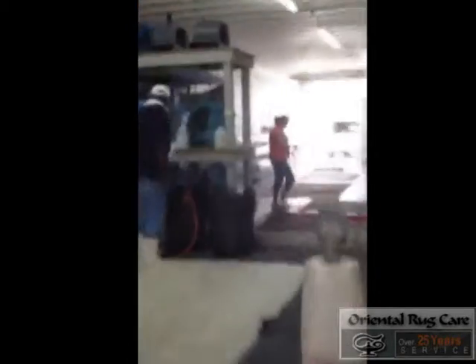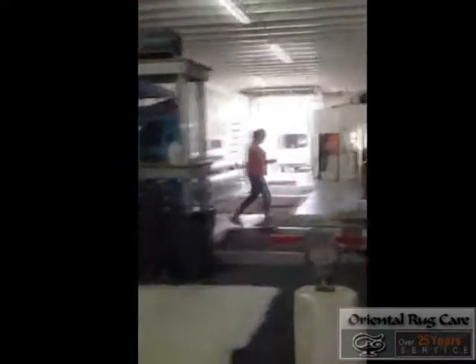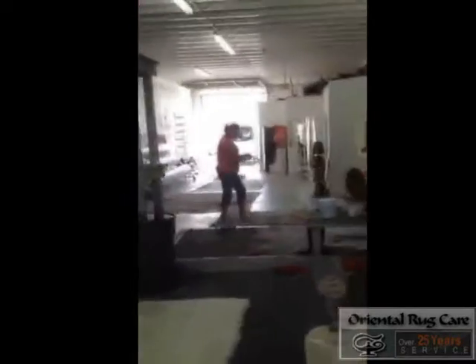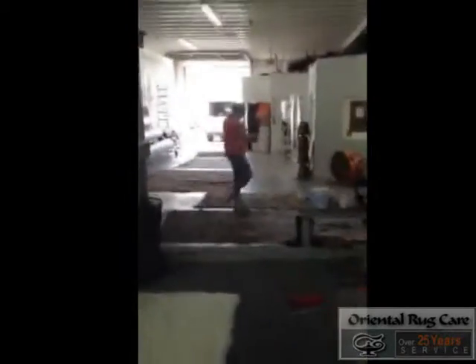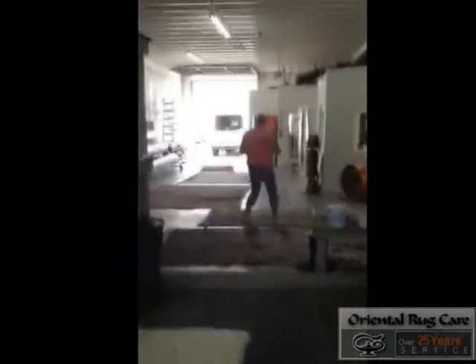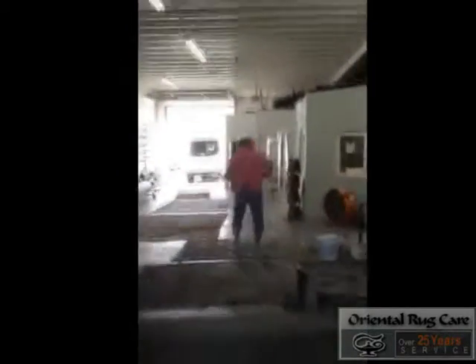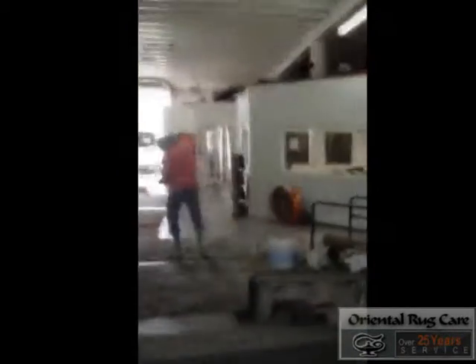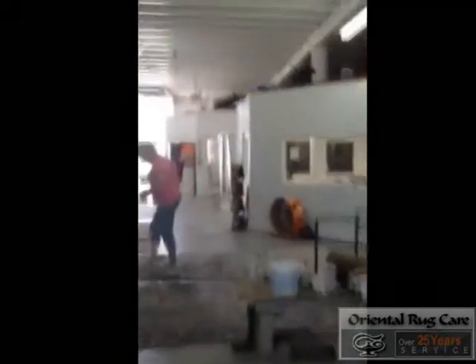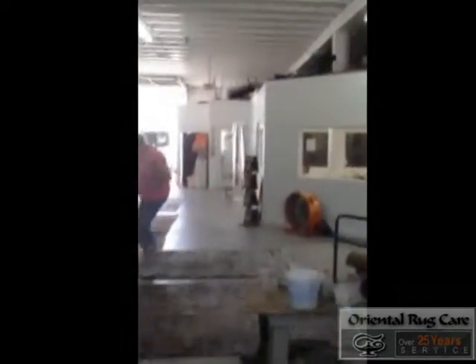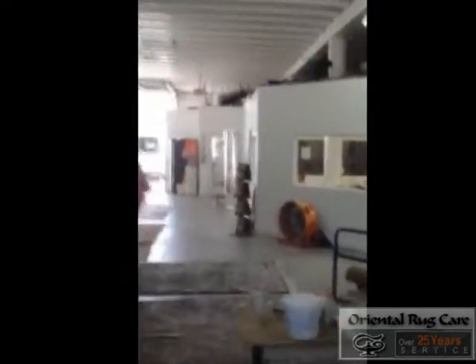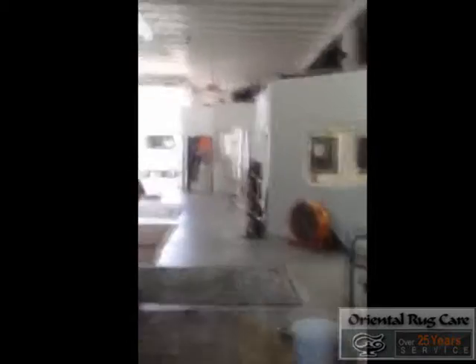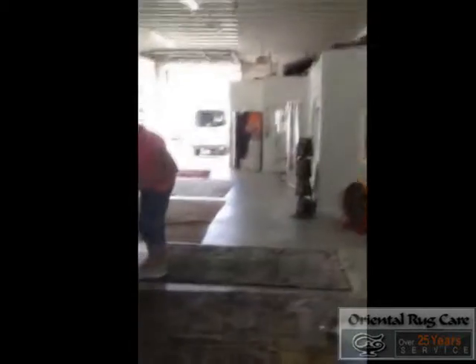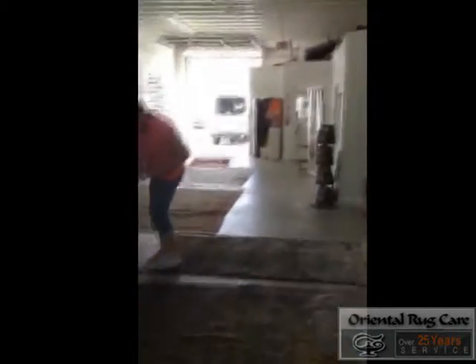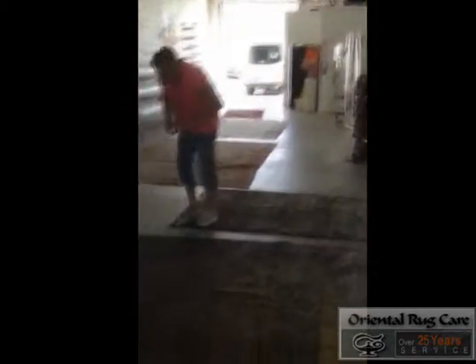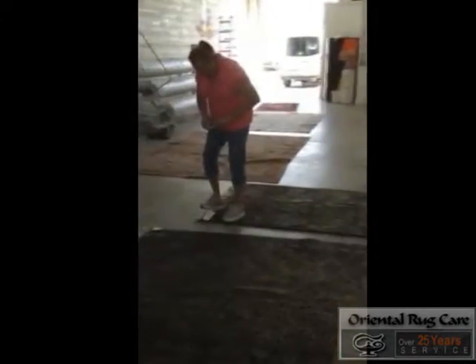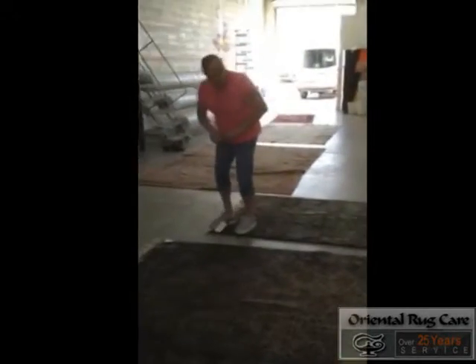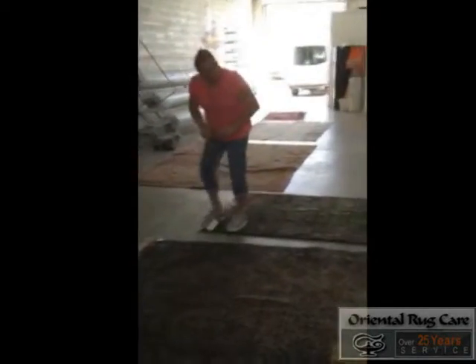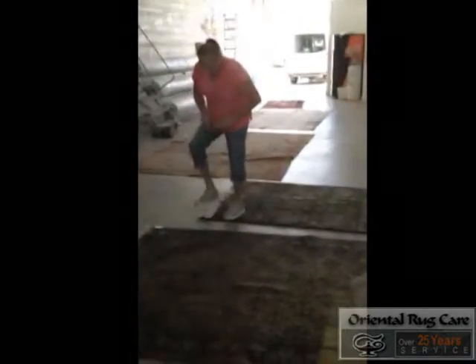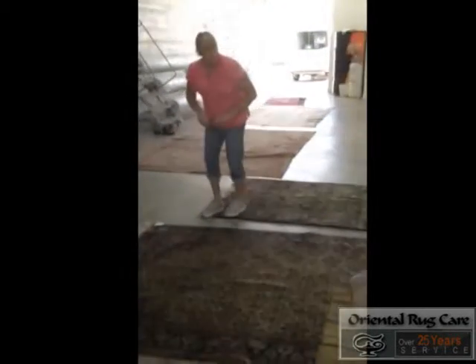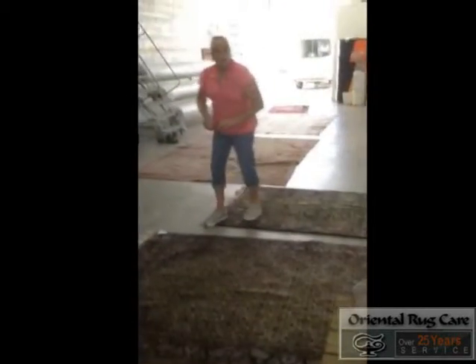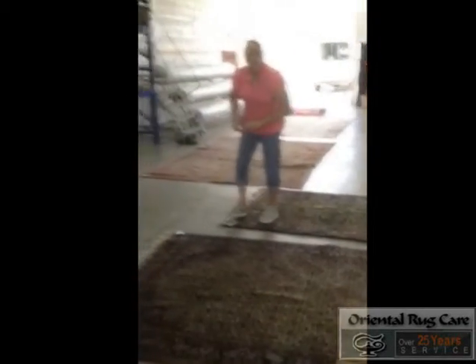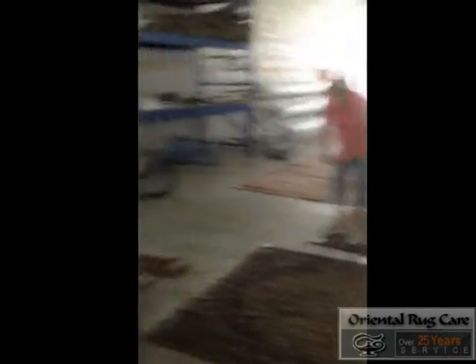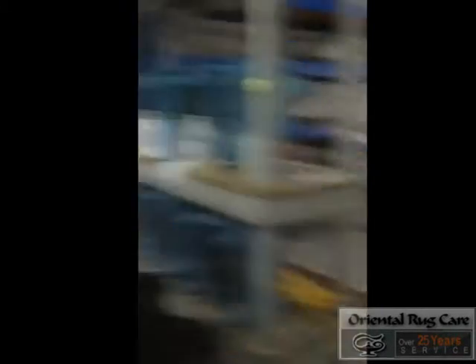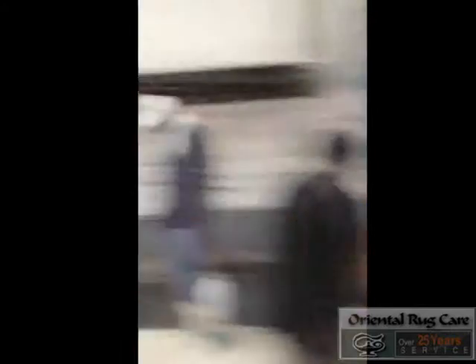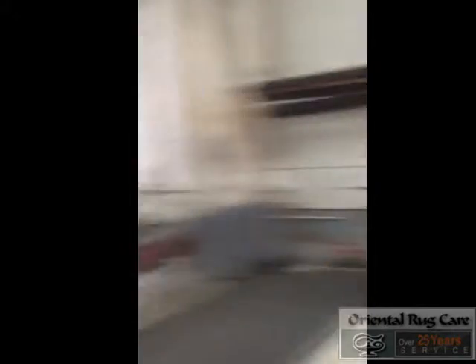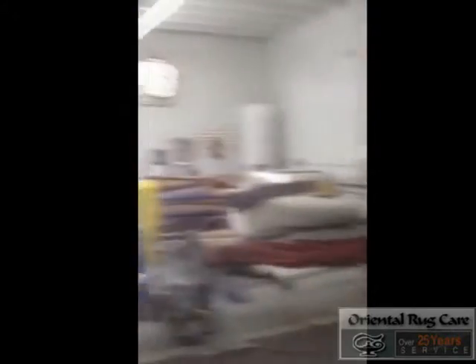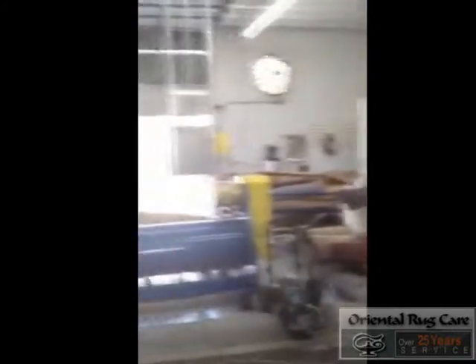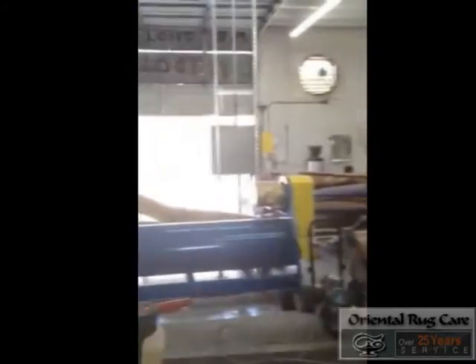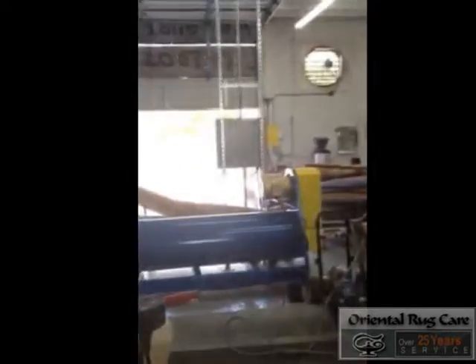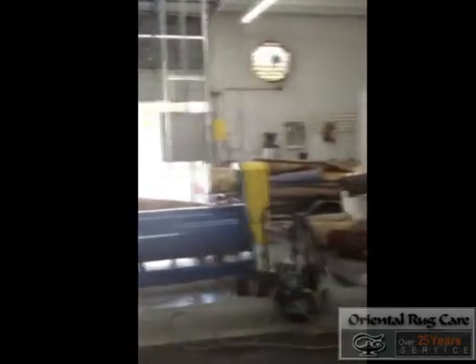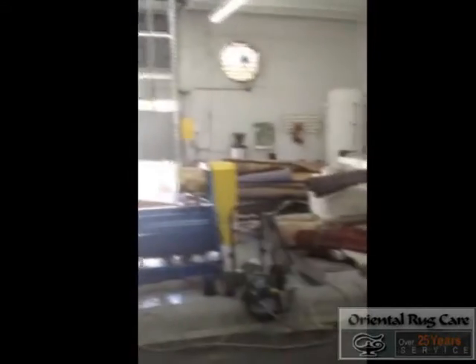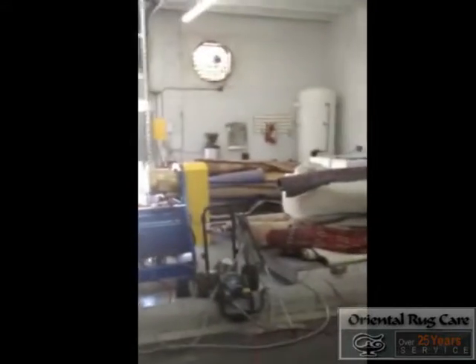You can see we had another one that we were working on. We had a lot of them this day and there are a lot of new rugs coming in. We do a lot of rug washing here at Oriental Rug Care — over a hundred rugs a week.